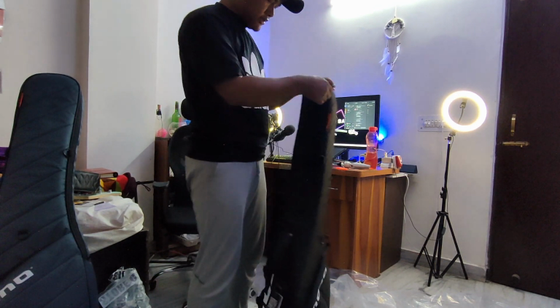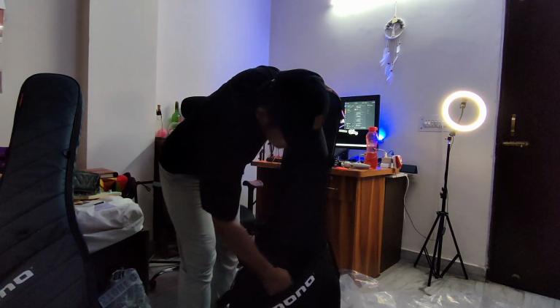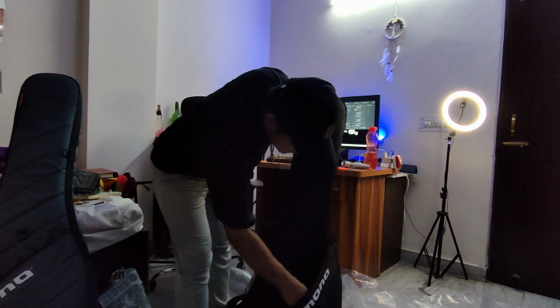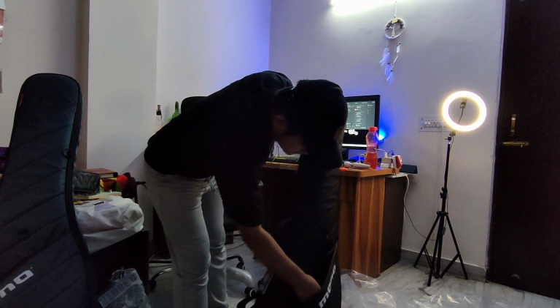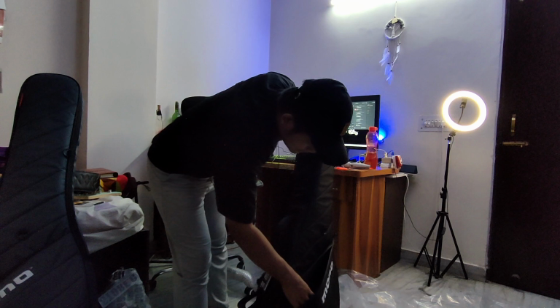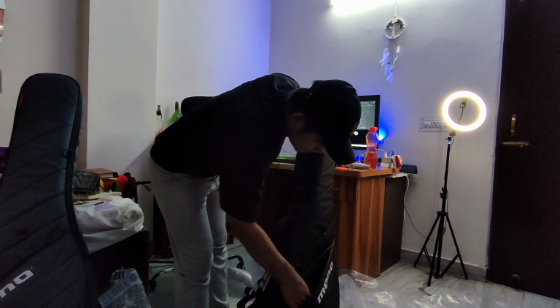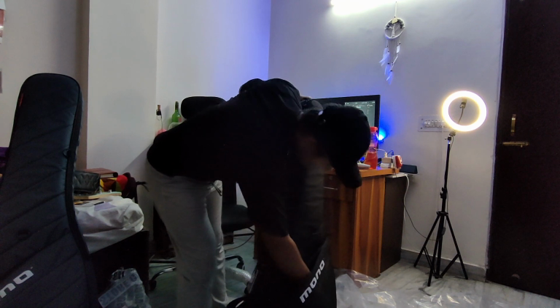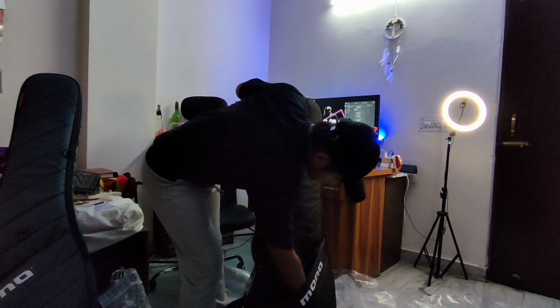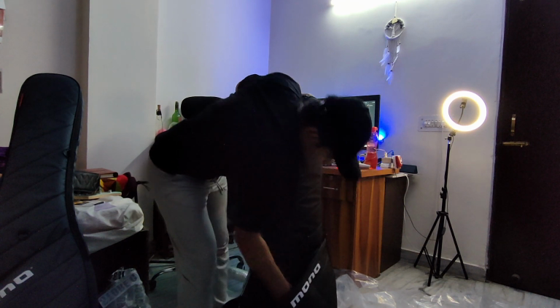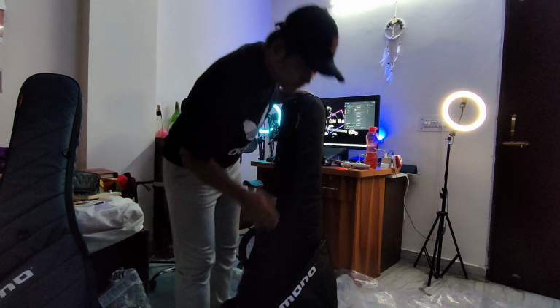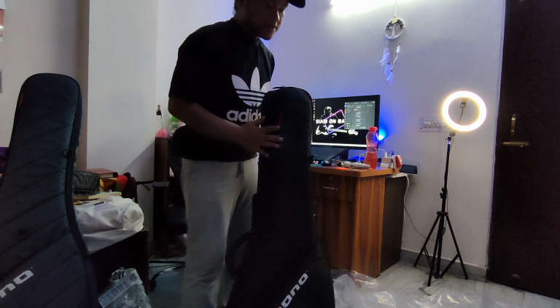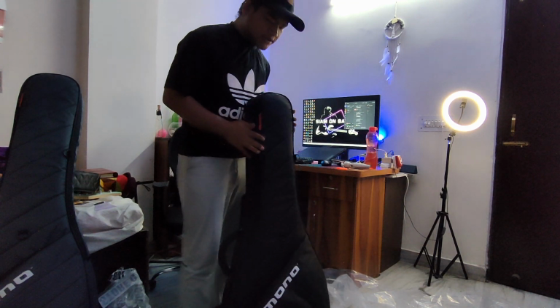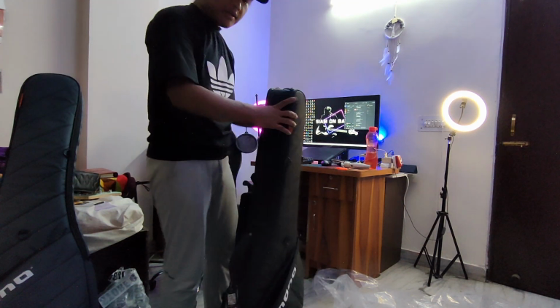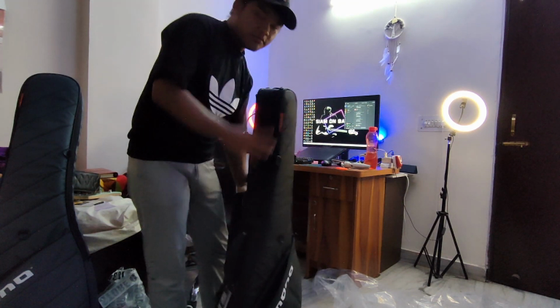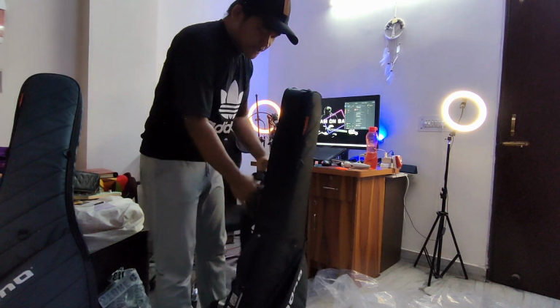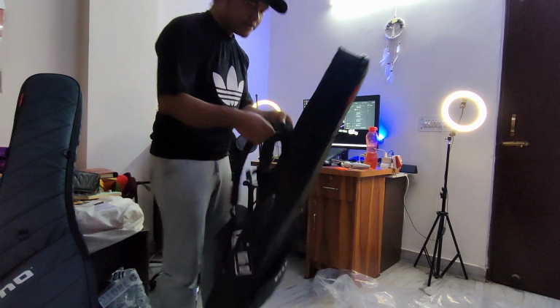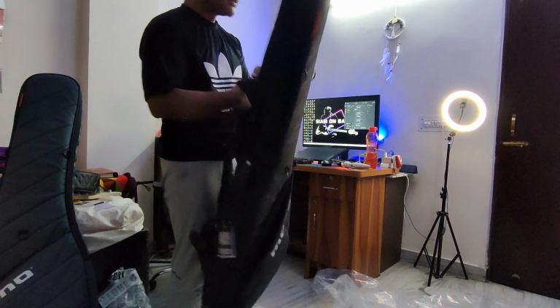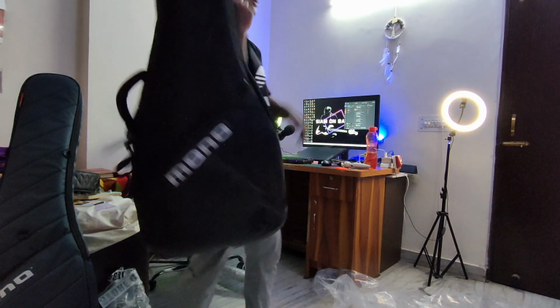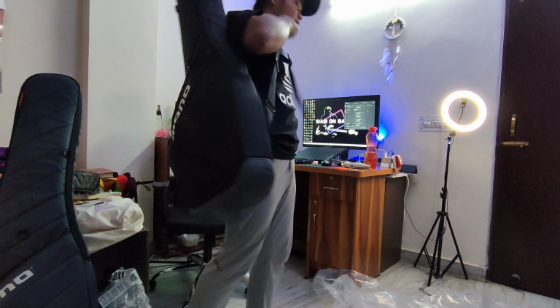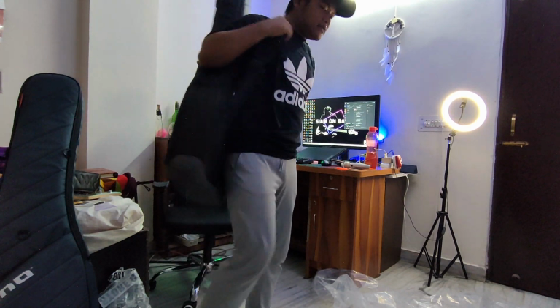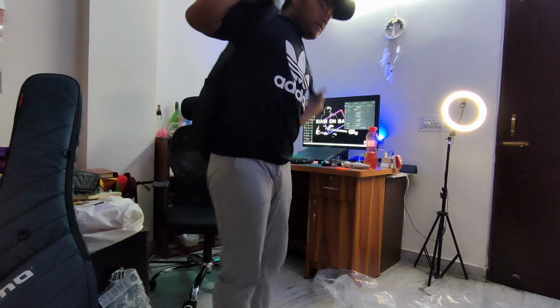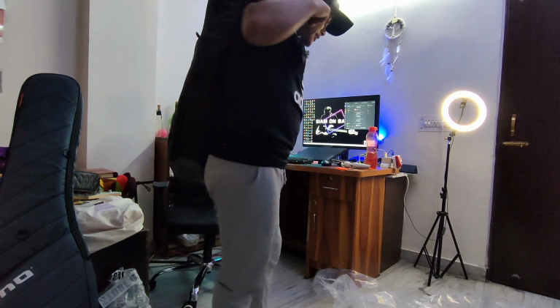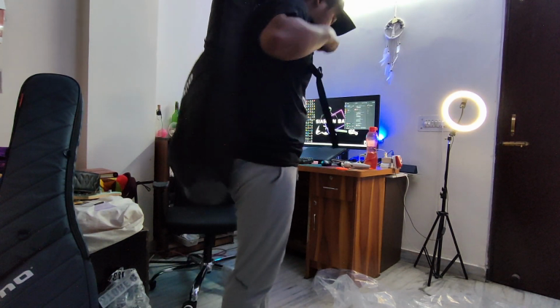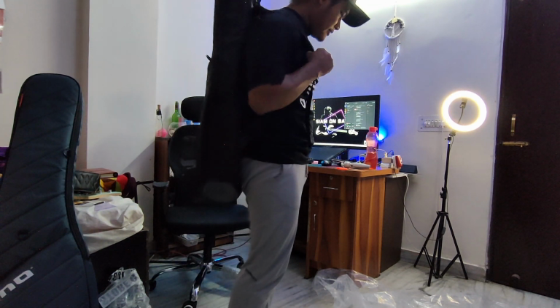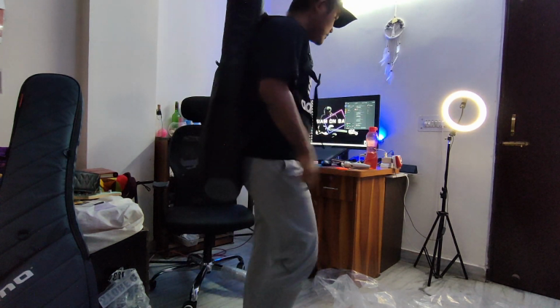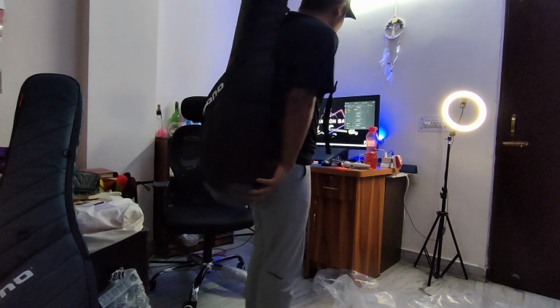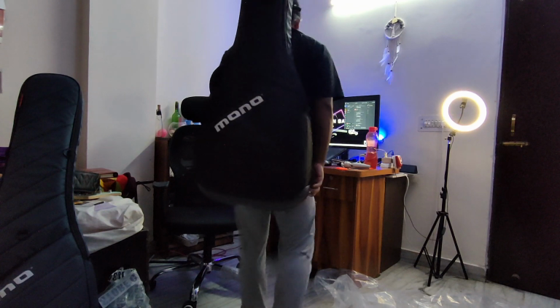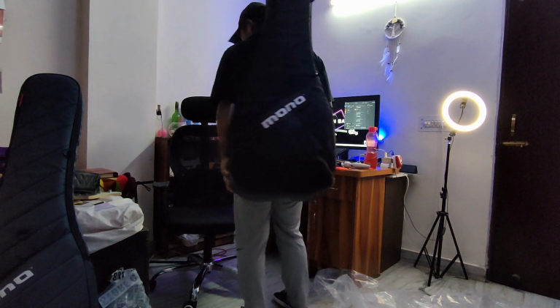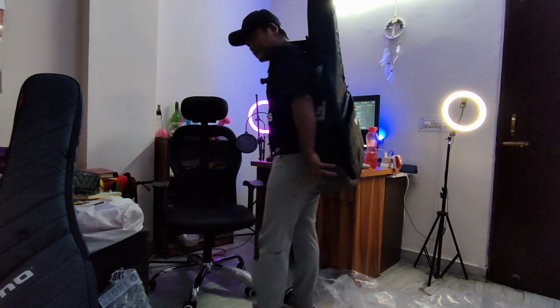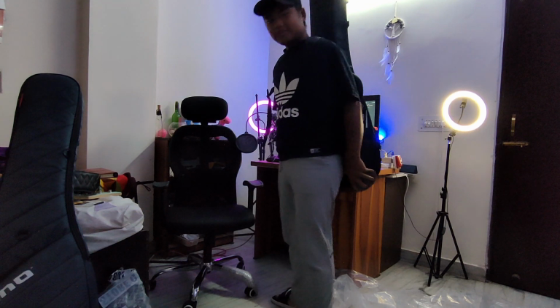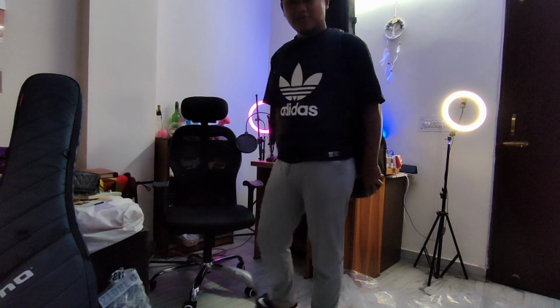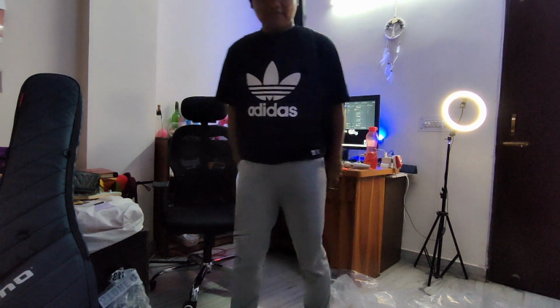This pocket really fits all the pedals that I'm usually carrying. I don't carry many pedals — thanks to being a bass player, you don't need to carry so much stuff. So comfortable, super comfortable.